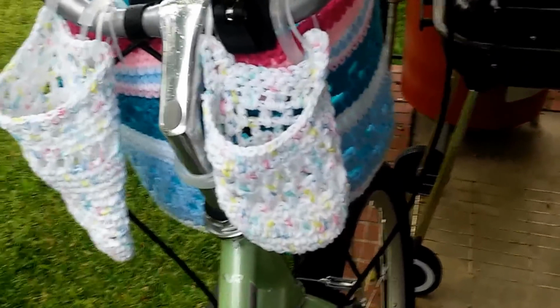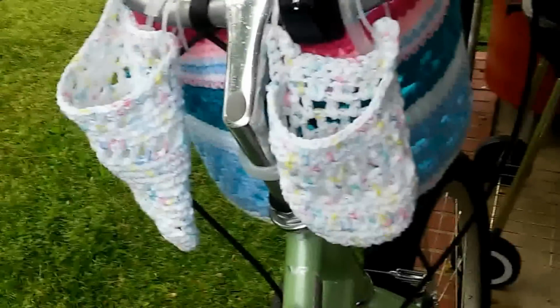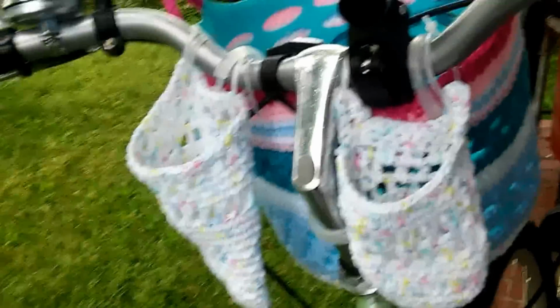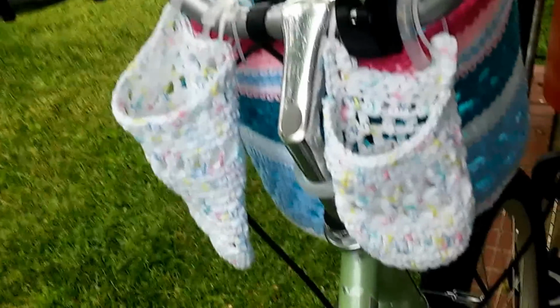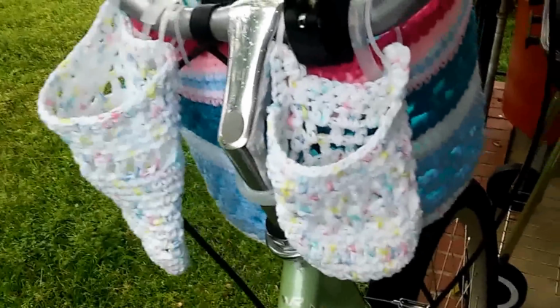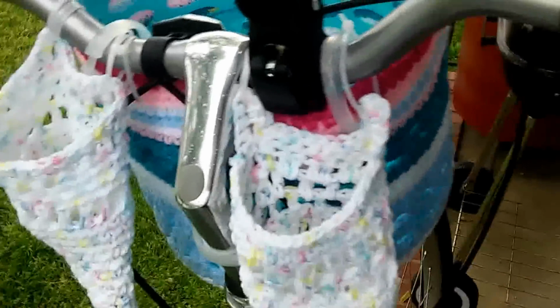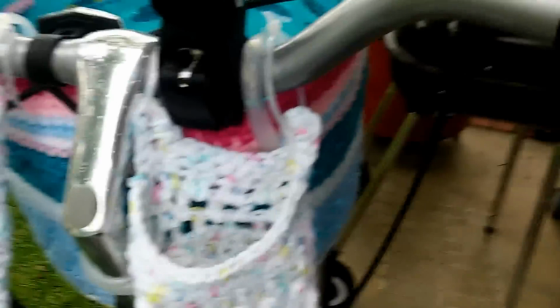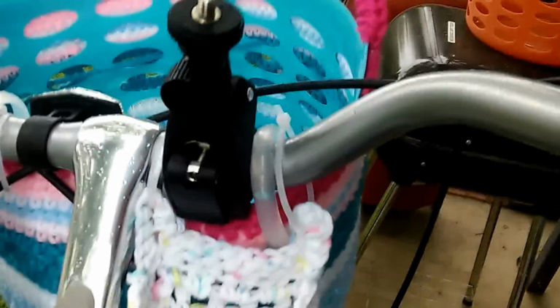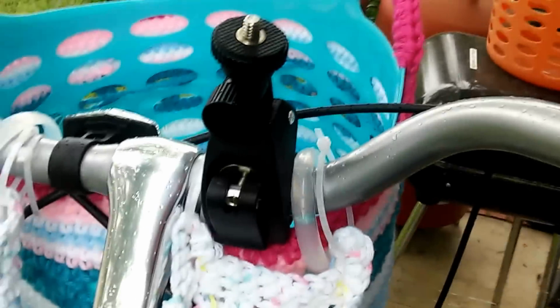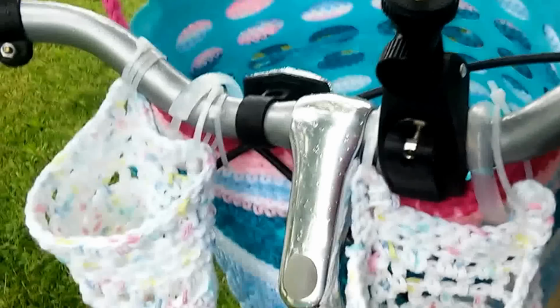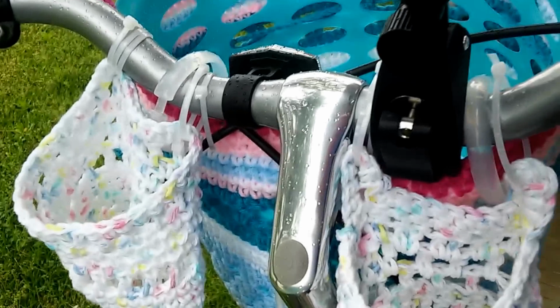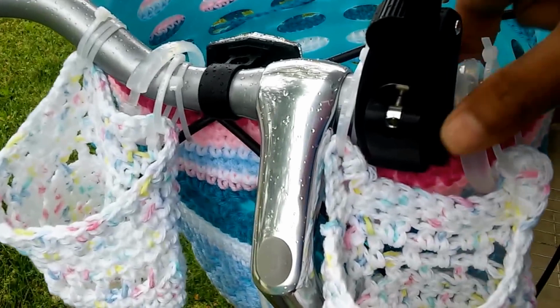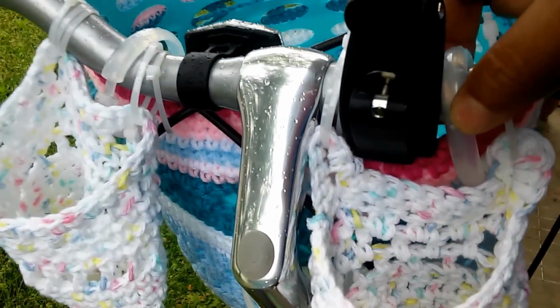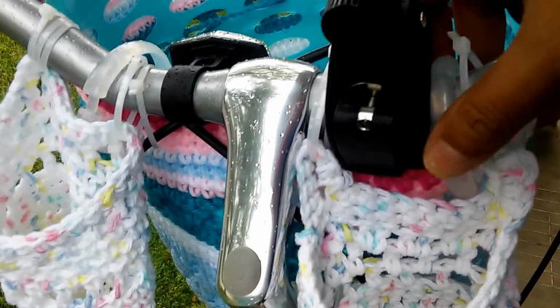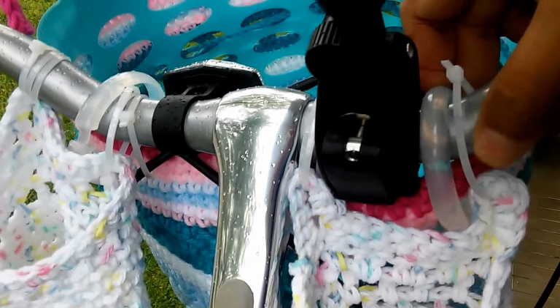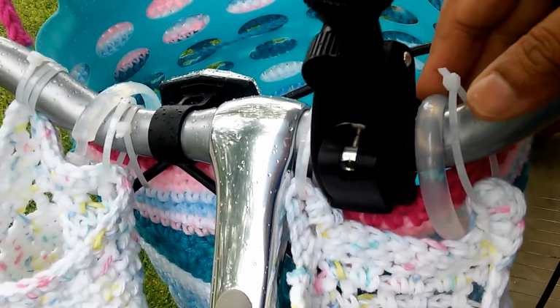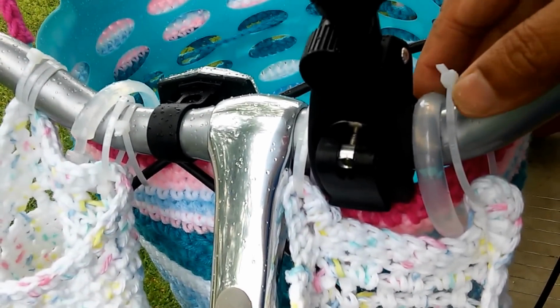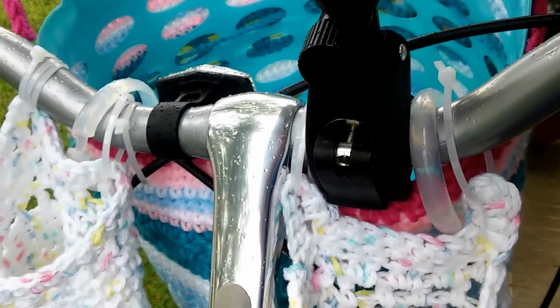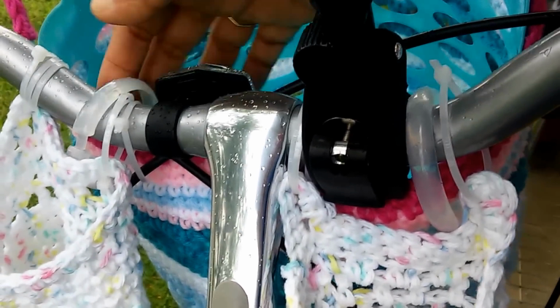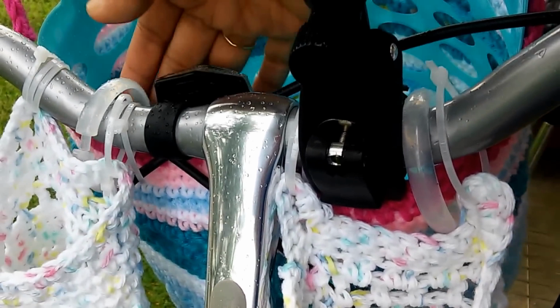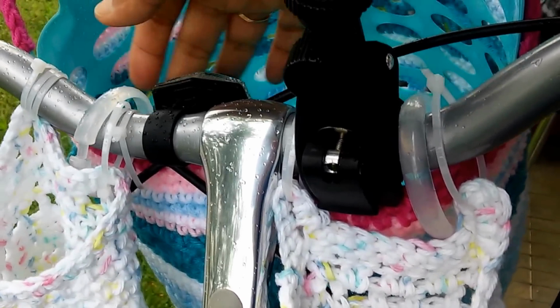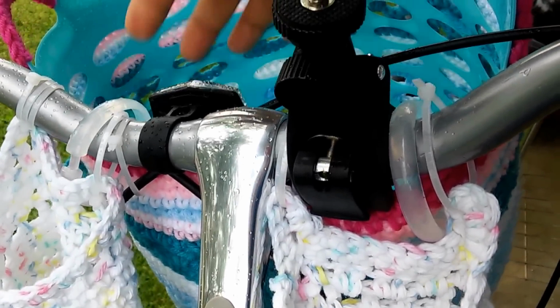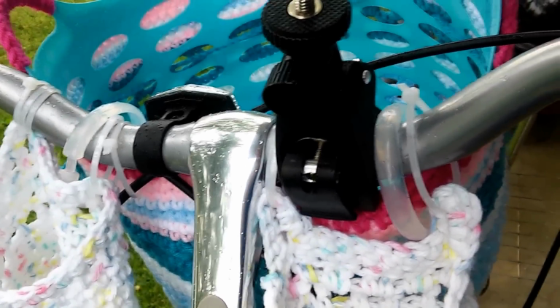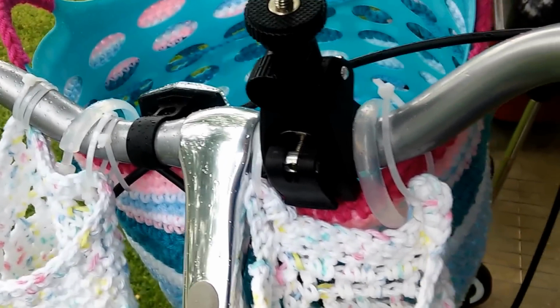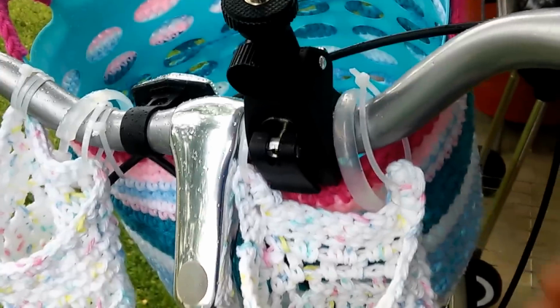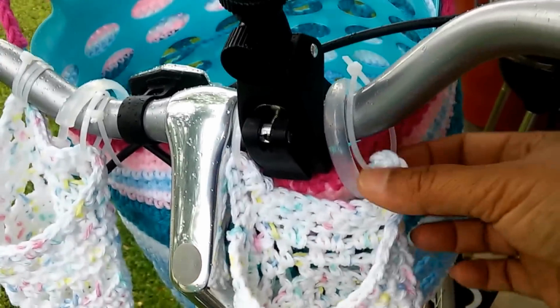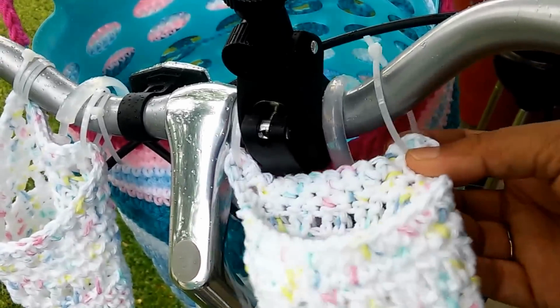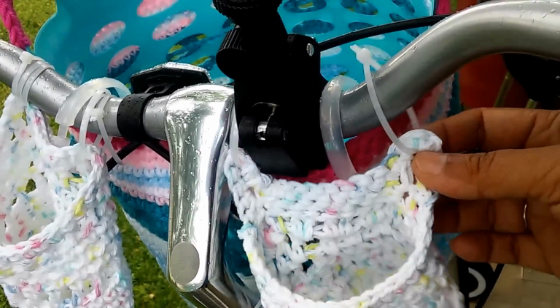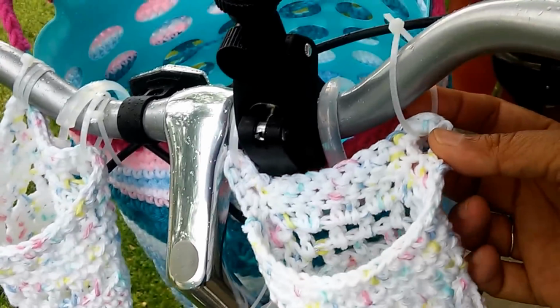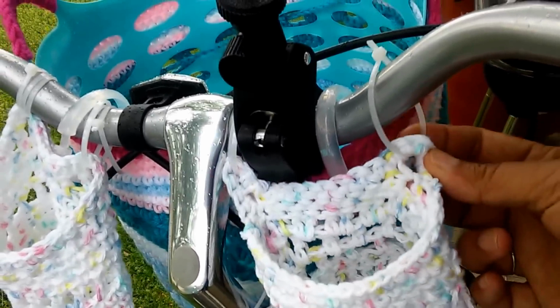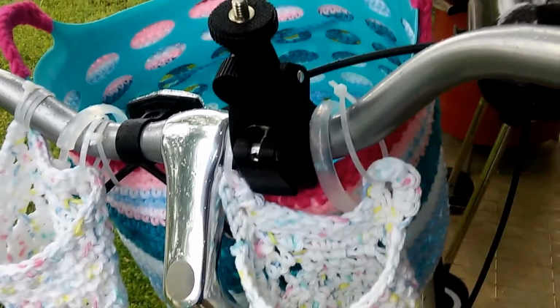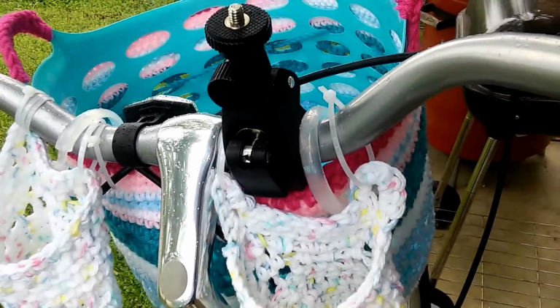I used shower curtain rings to attach the basket to the bike, and some zip ties from the Dollar Tree also.